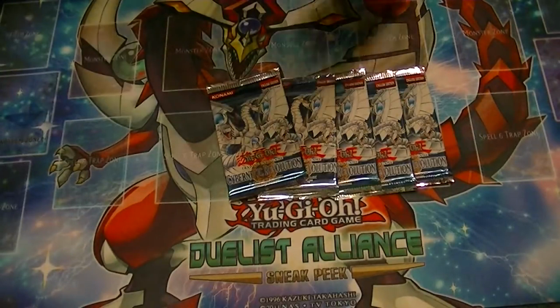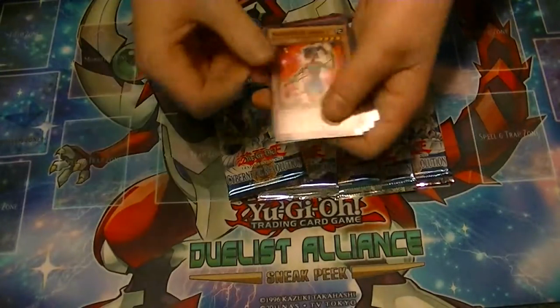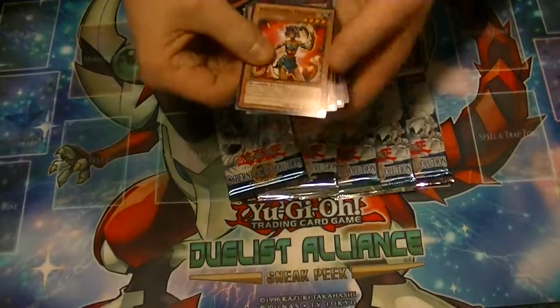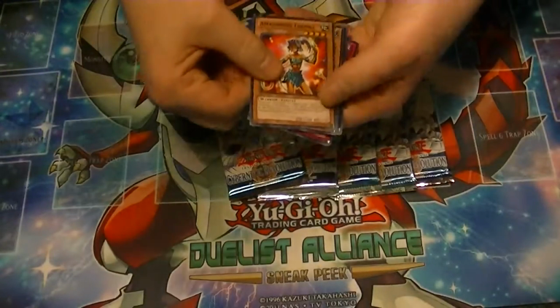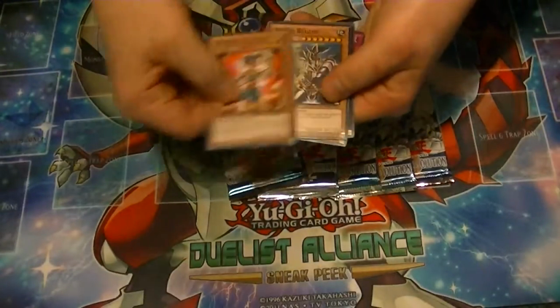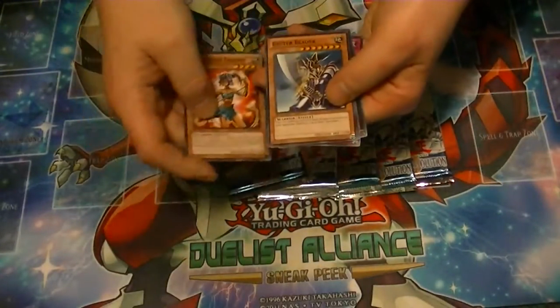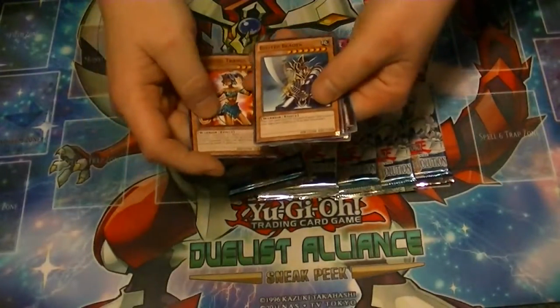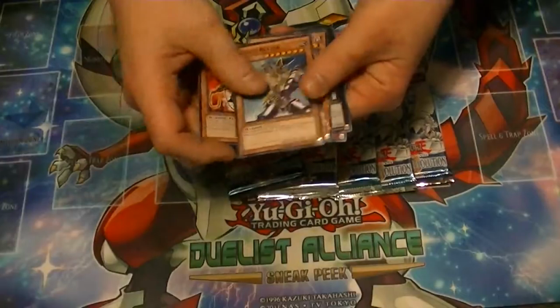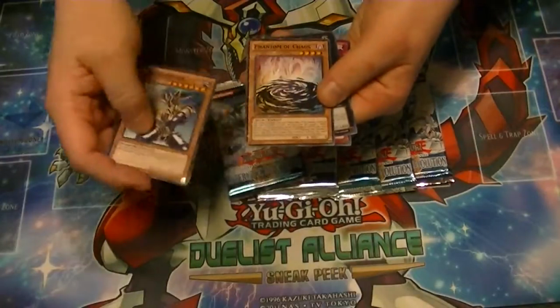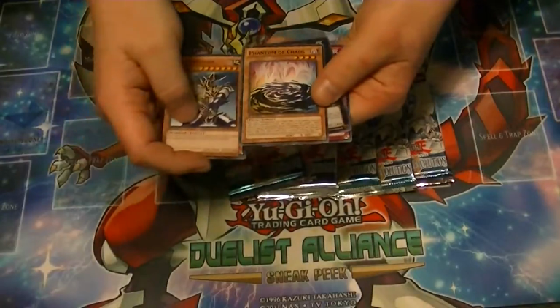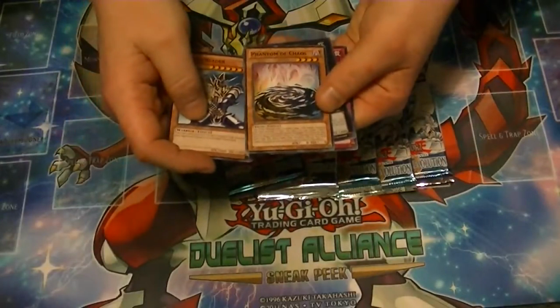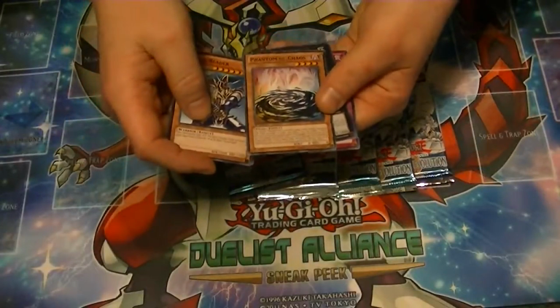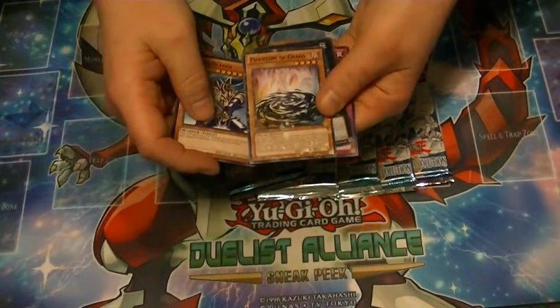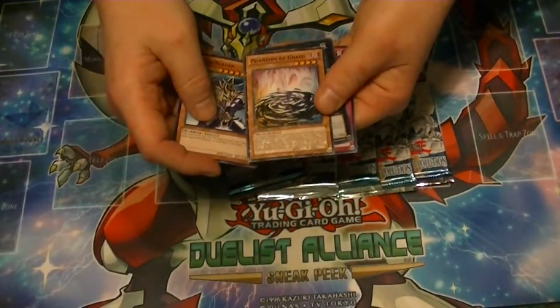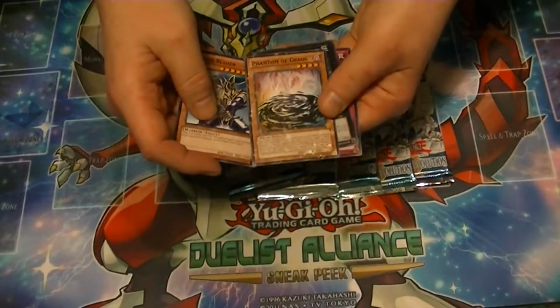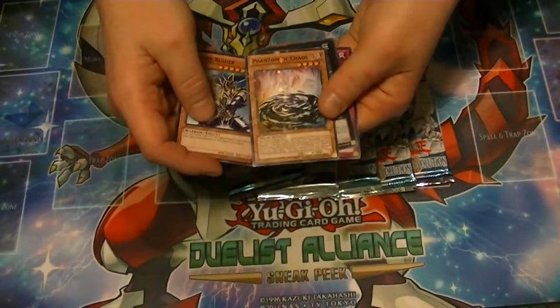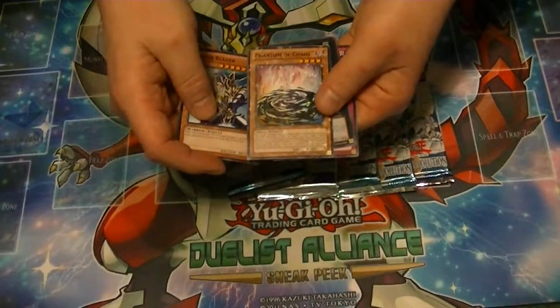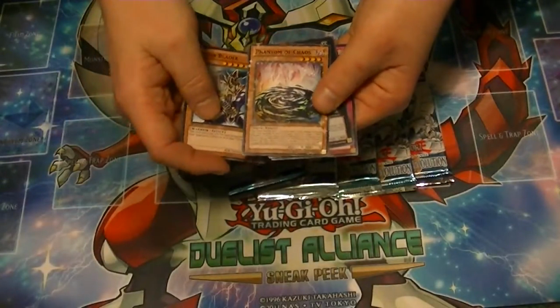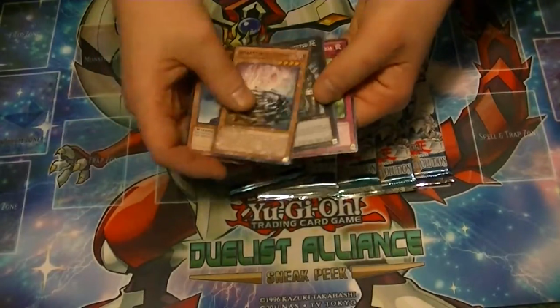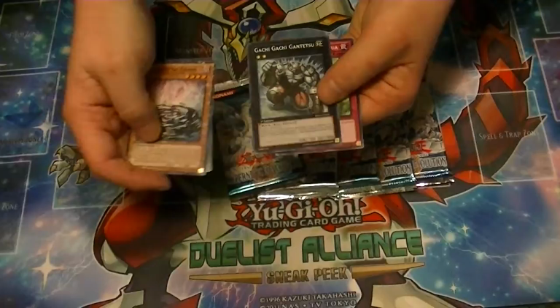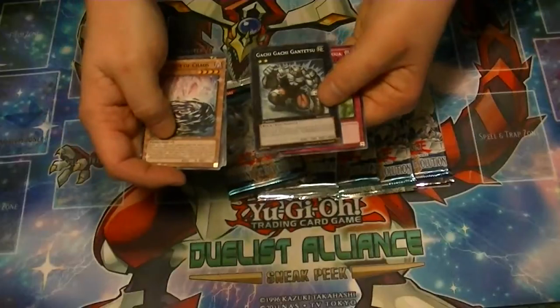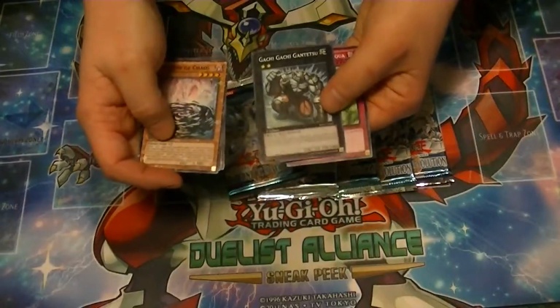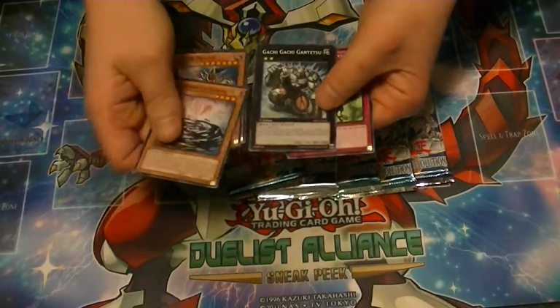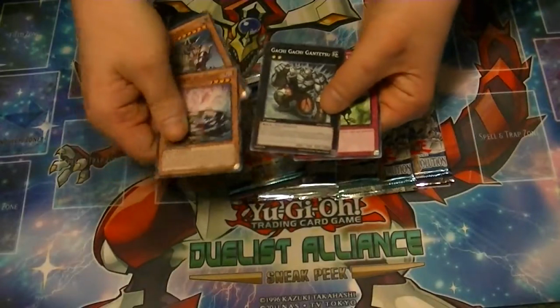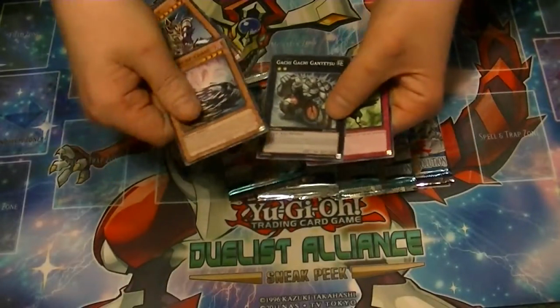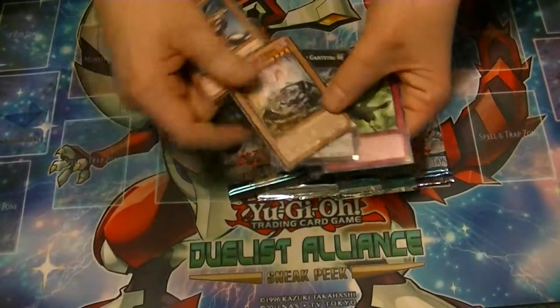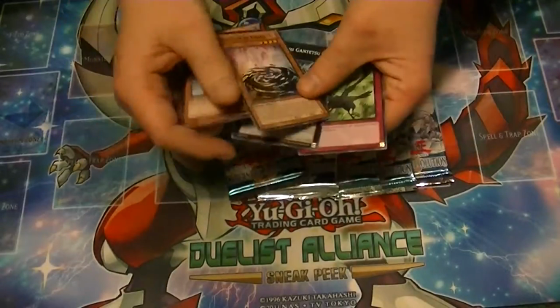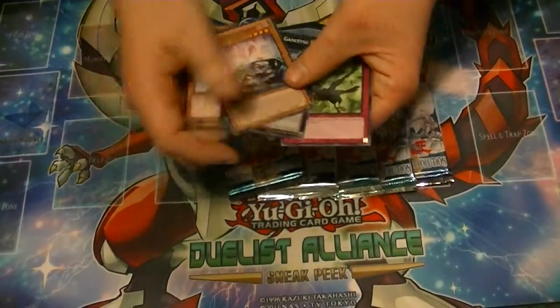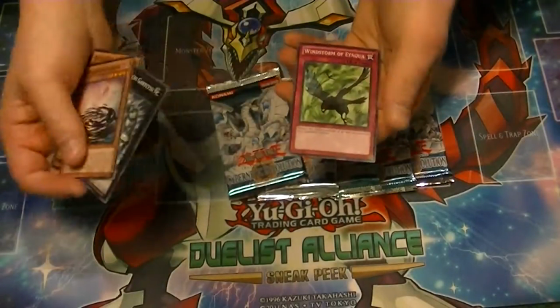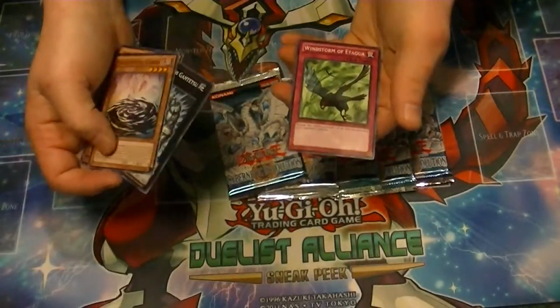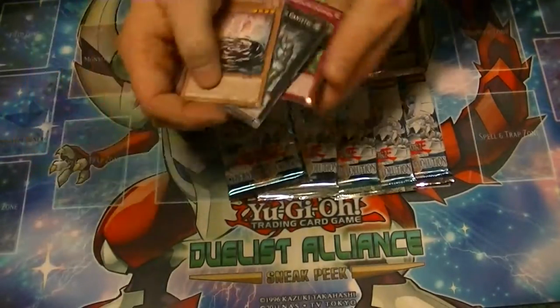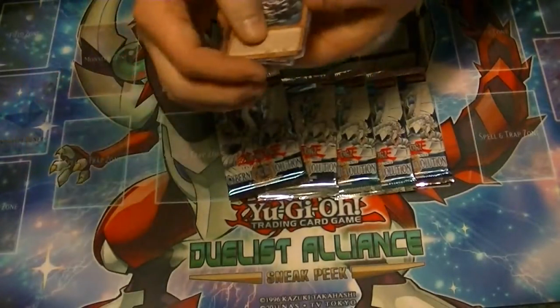From the Battle Pack 1 we have Amazonish Trainee, Buster Belader, a Star Foil Phantom of Chaos — that's a good one to get. The rare is Gachi Gachi, not a bad one. And Windstorm of Etaqua.